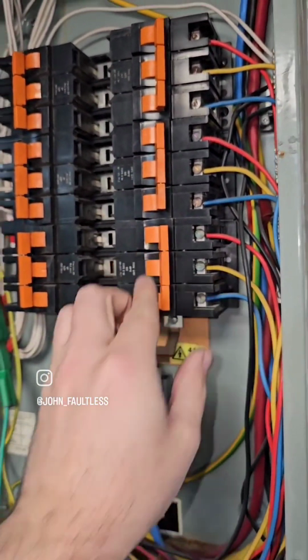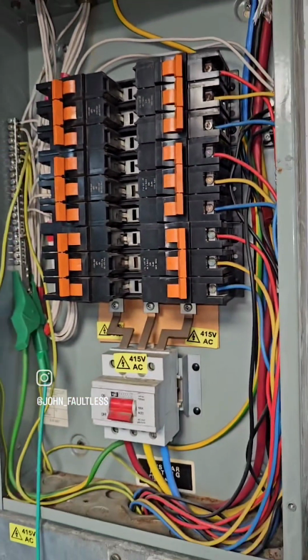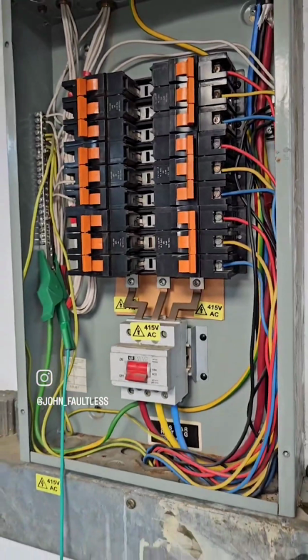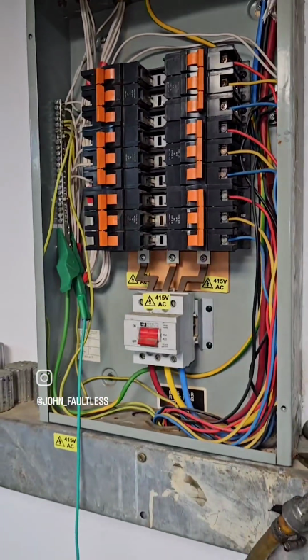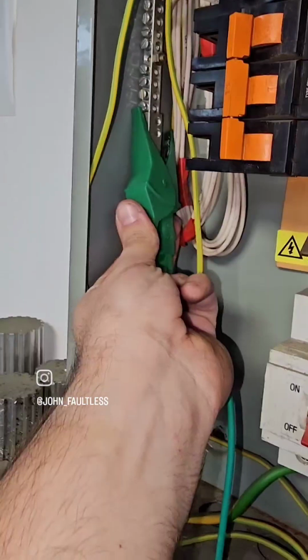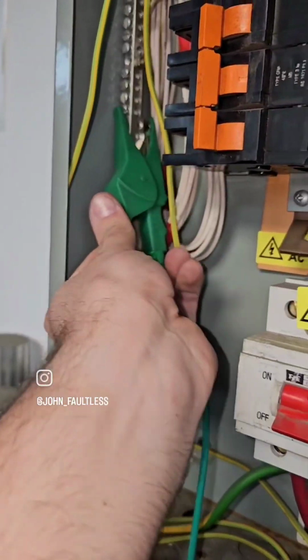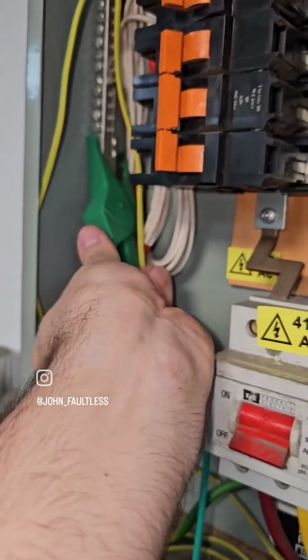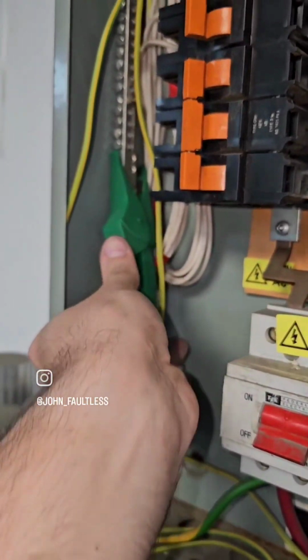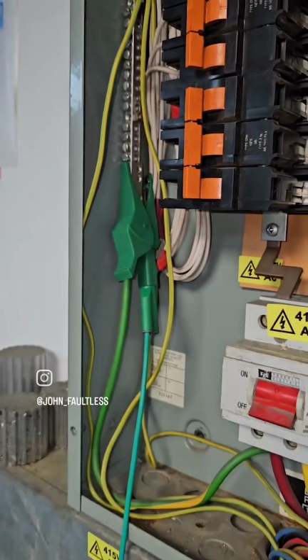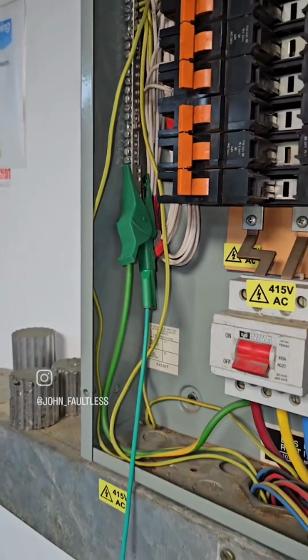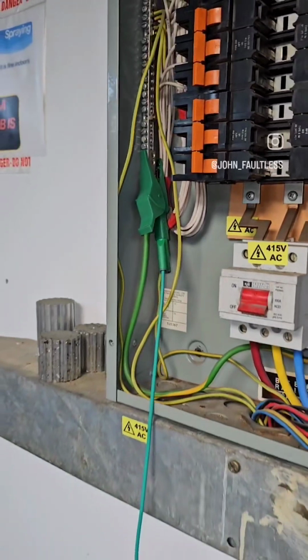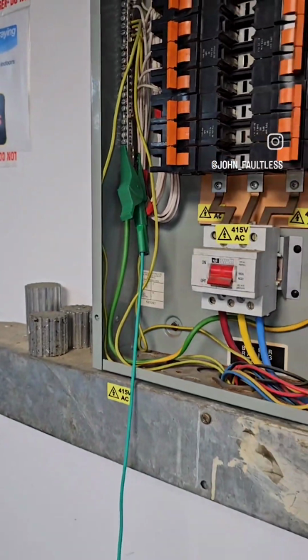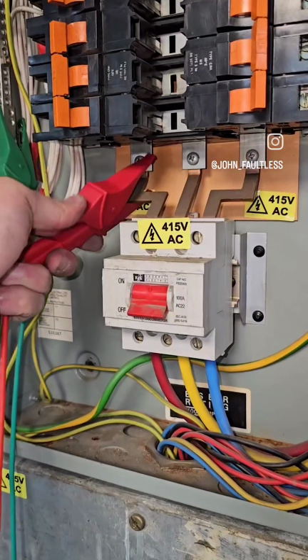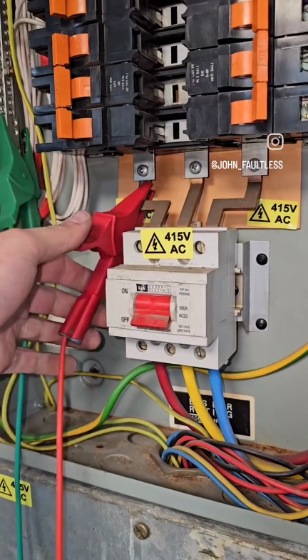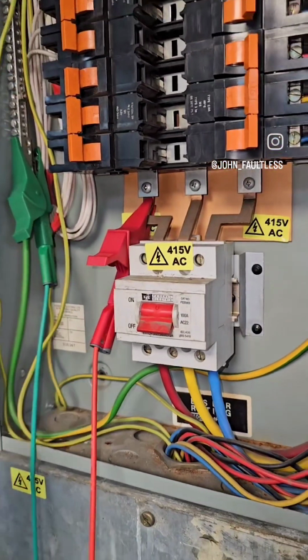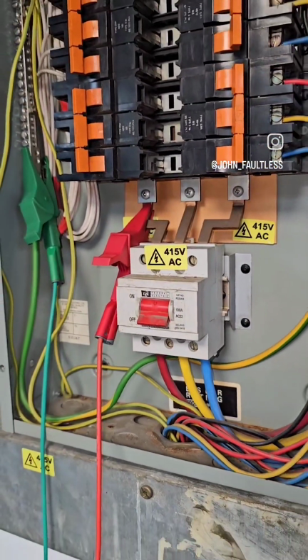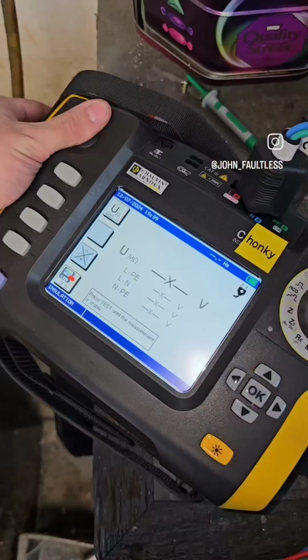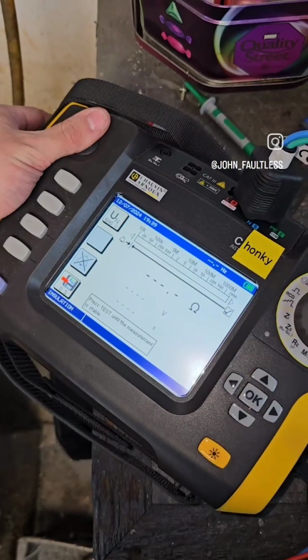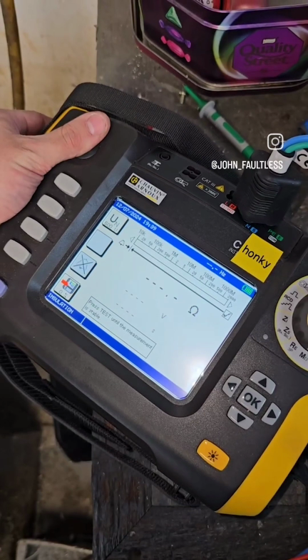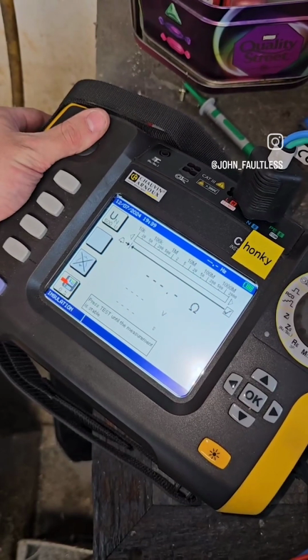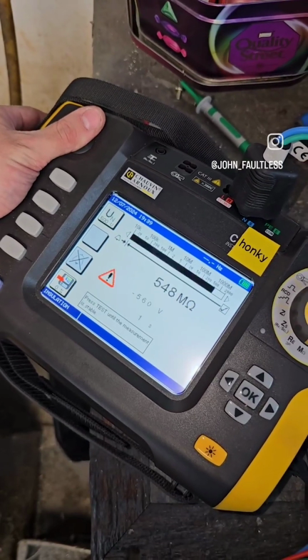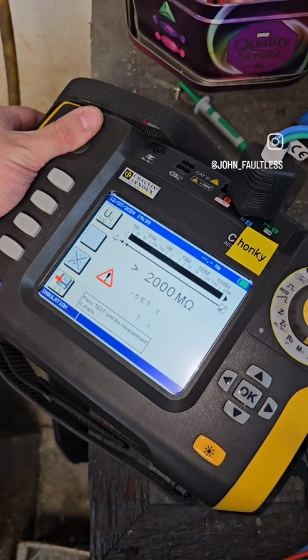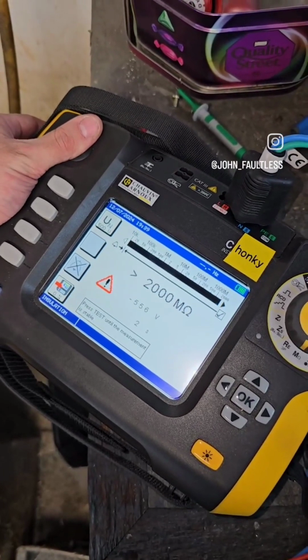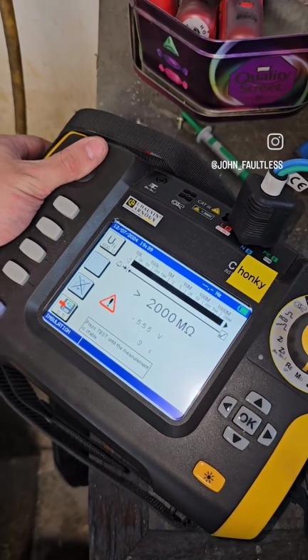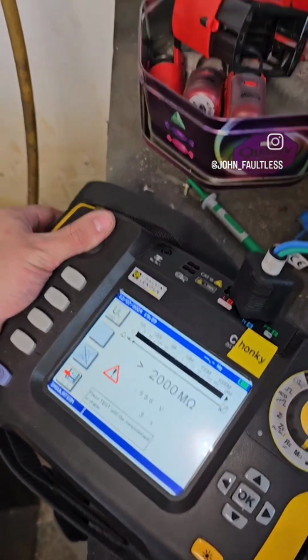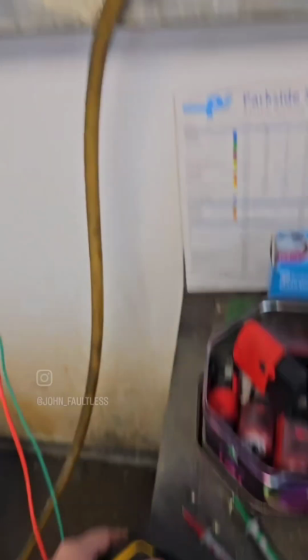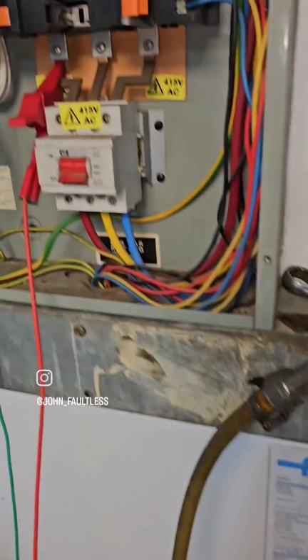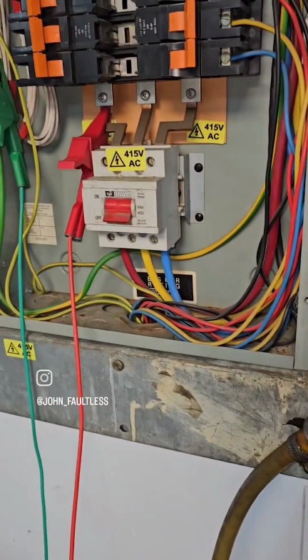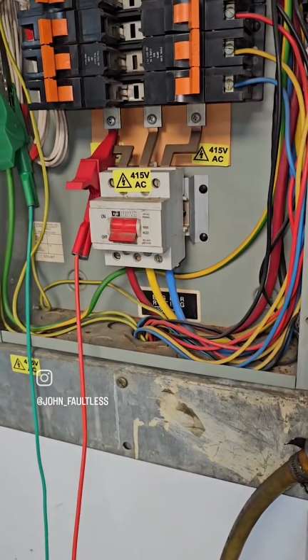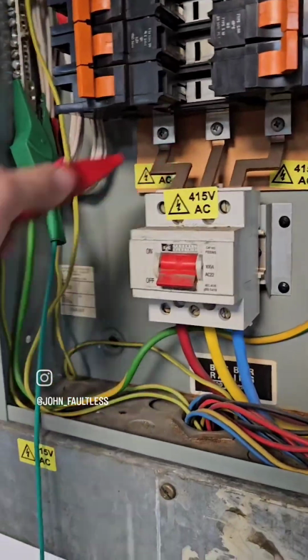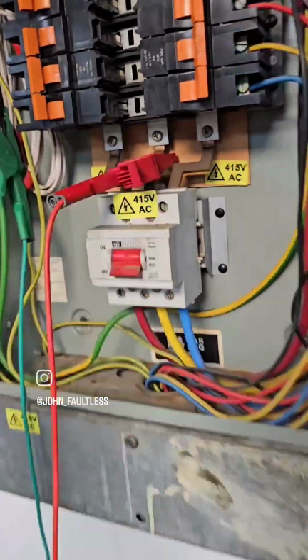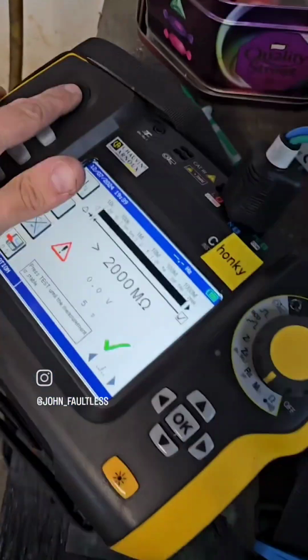The first test I'm going to do is from earth to all the other conductors. The neutral I'm going to omit because the neutral can't be switched out and I don't fancy taking it out of the bar. So earth to L1 is clear and we're just going to repeat the process going through.